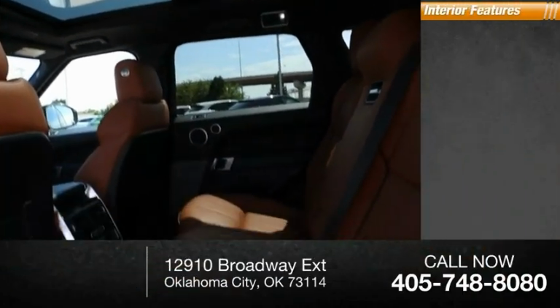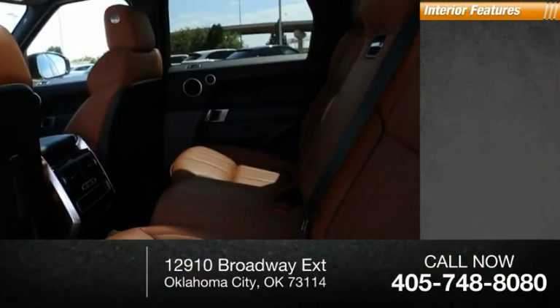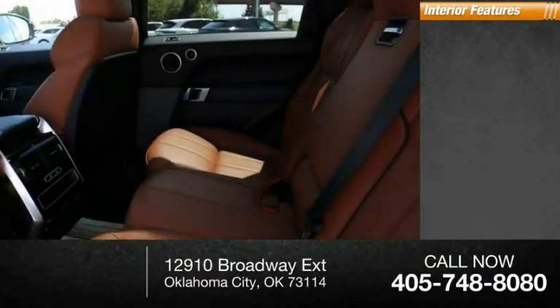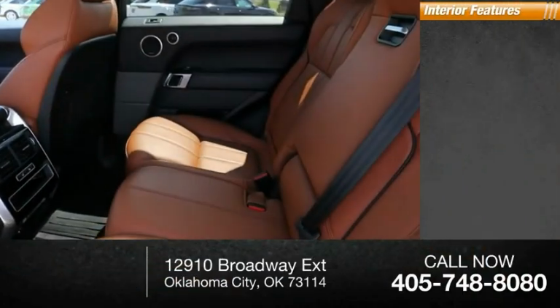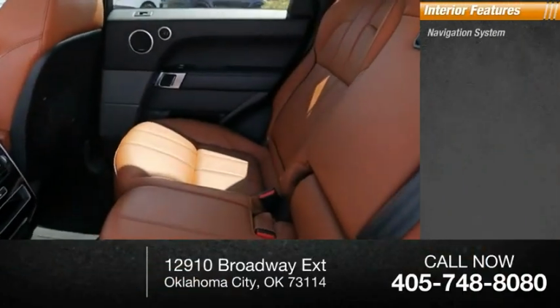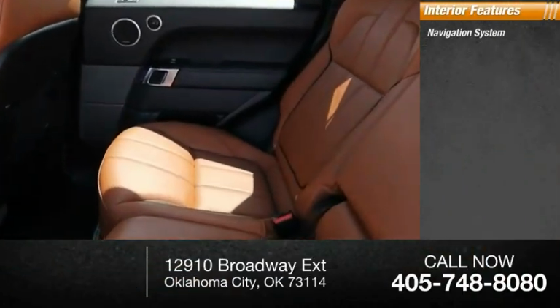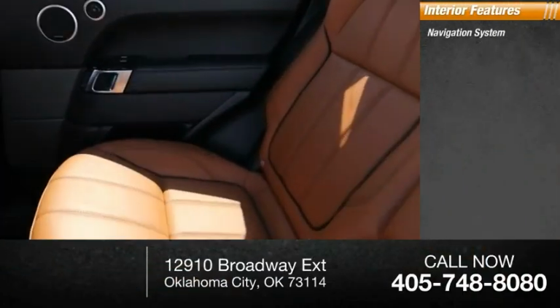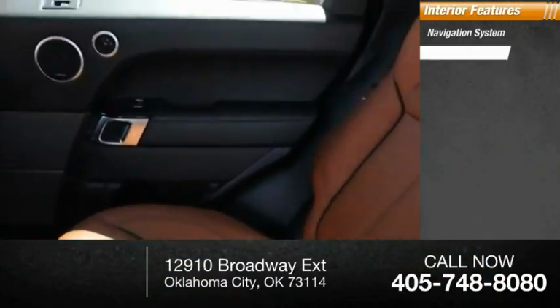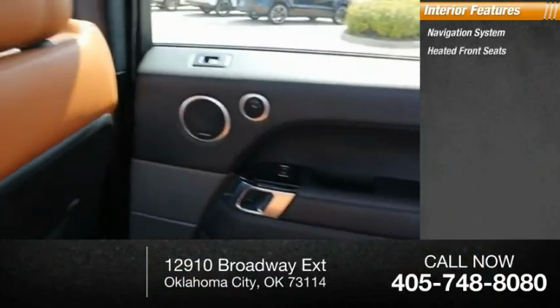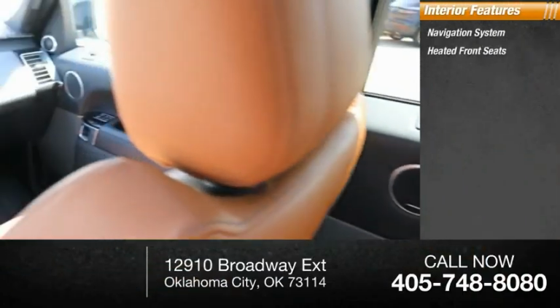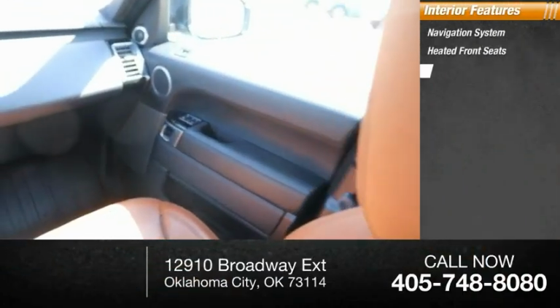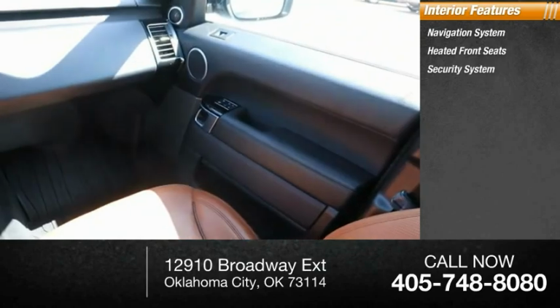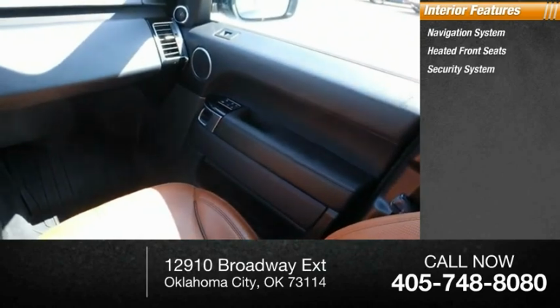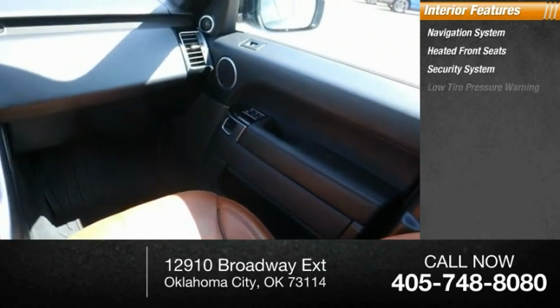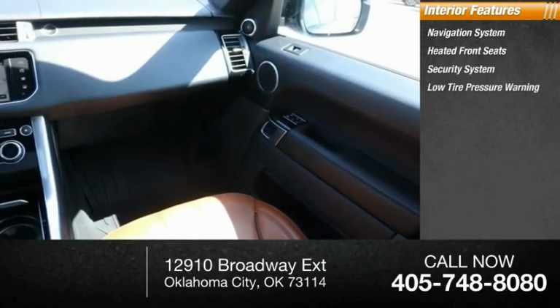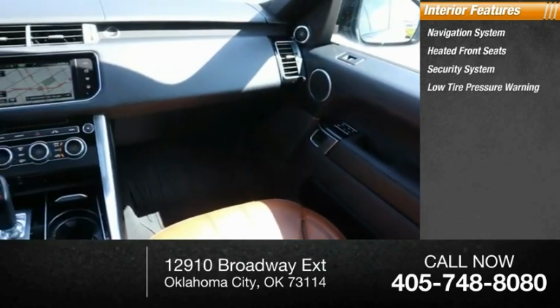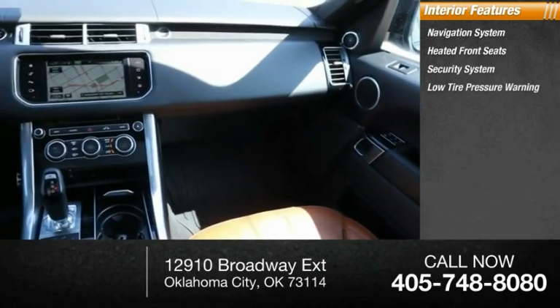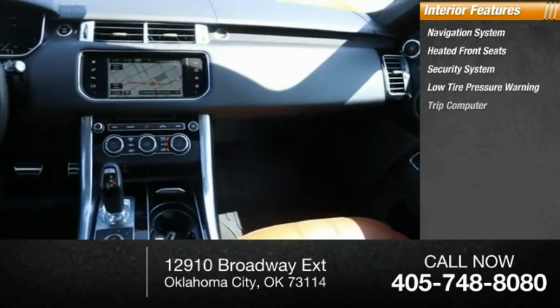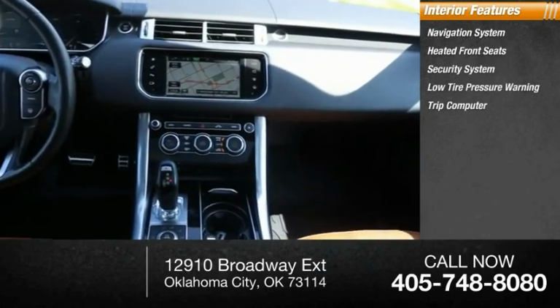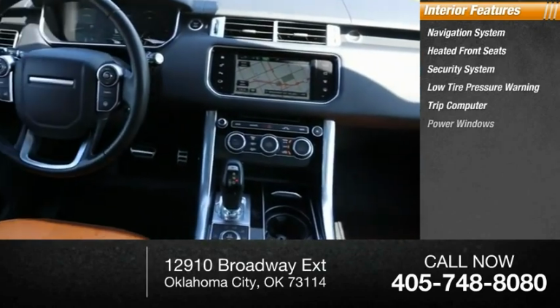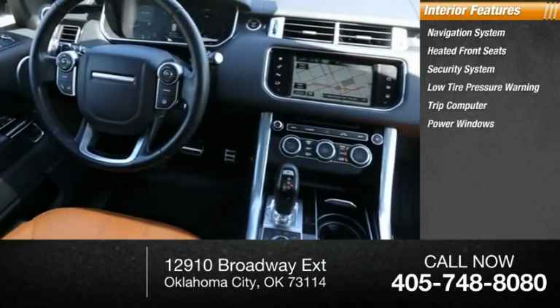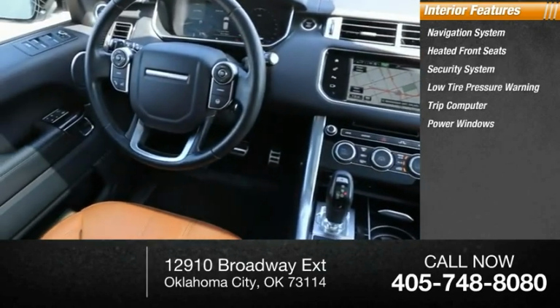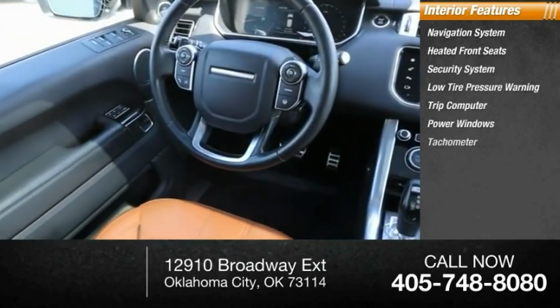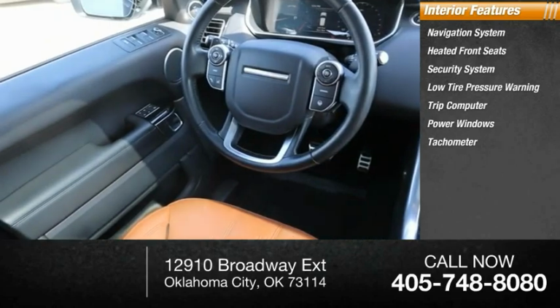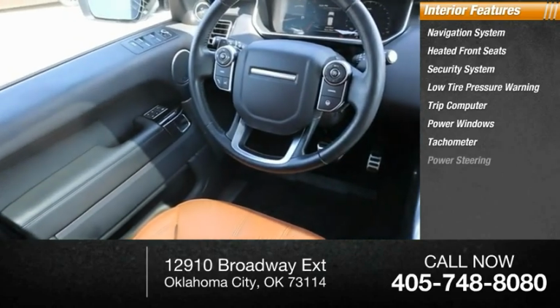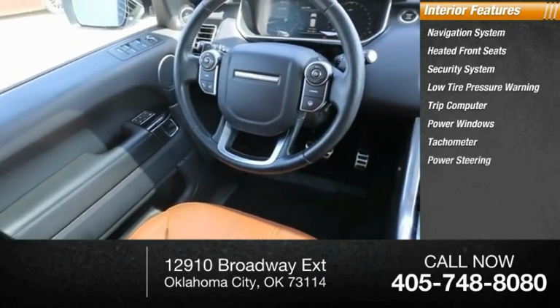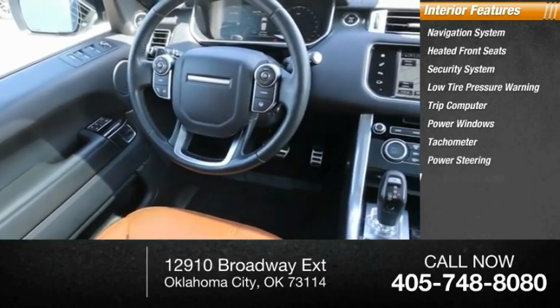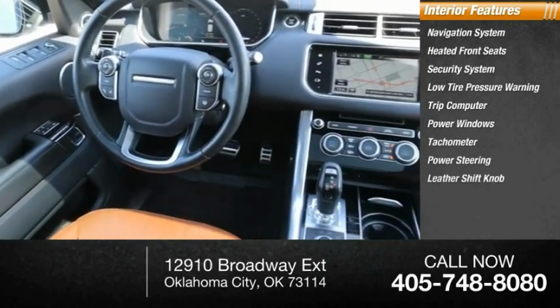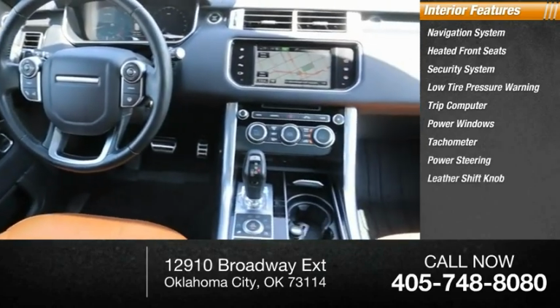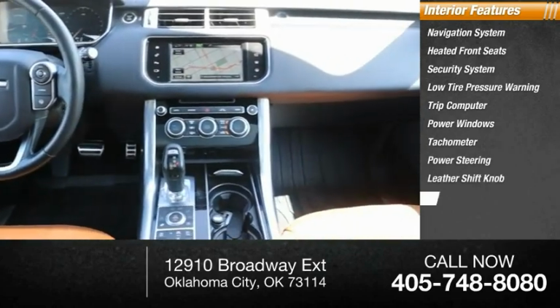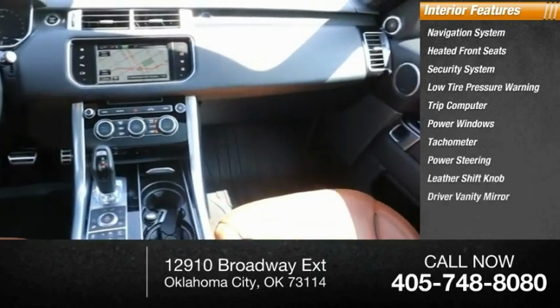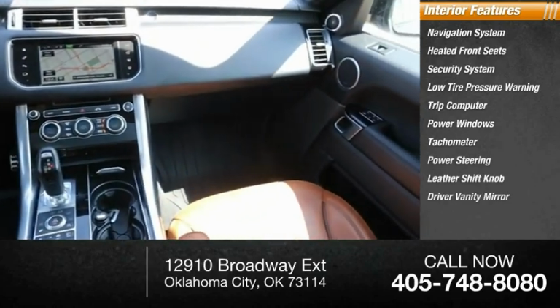Inside you'll find navigation system, heated front seats, security system, low tire pressure warning, trip computer, power windows, tachometer, power steering, leather shift knob, driver vanity mirror.